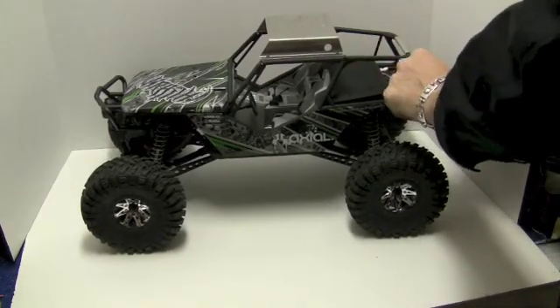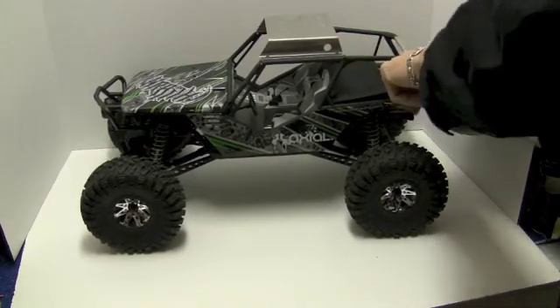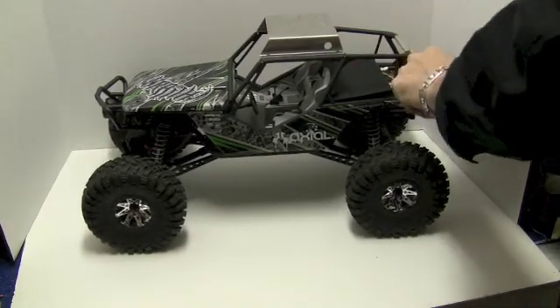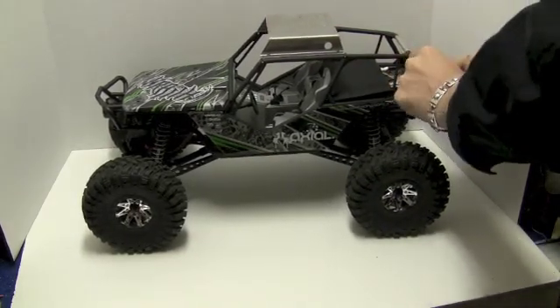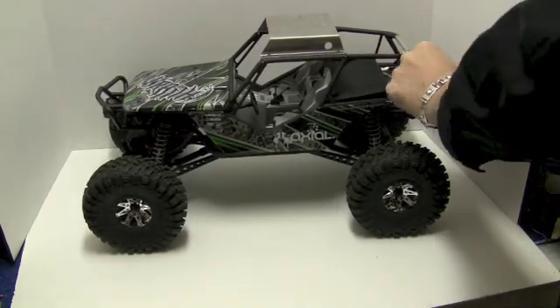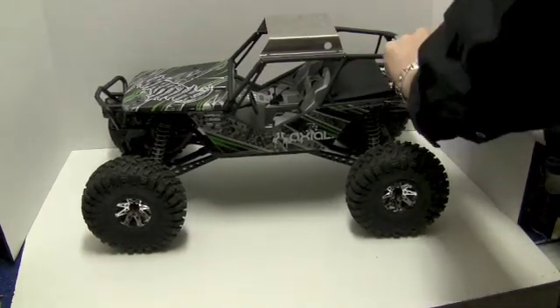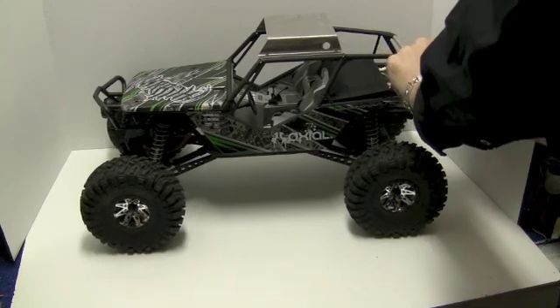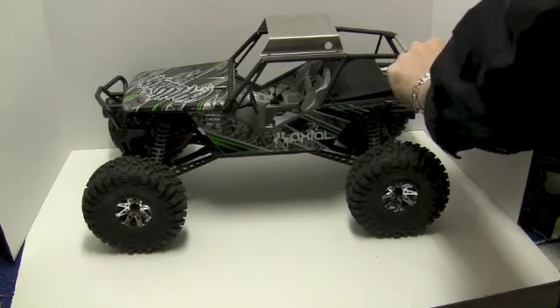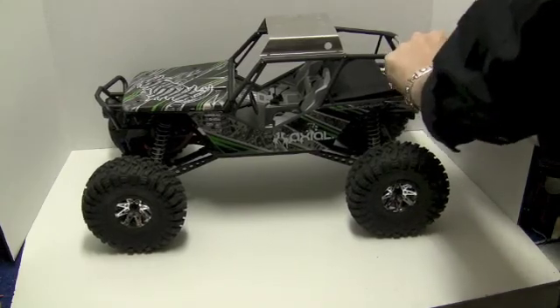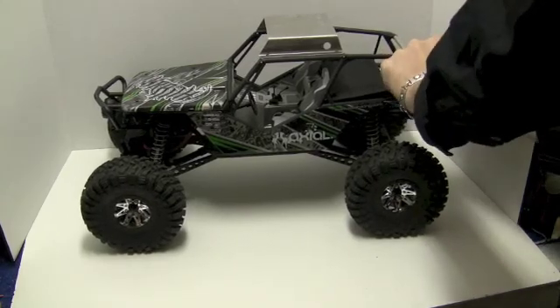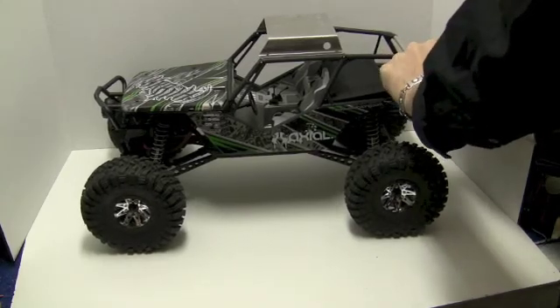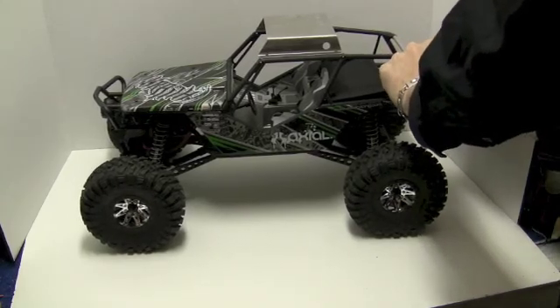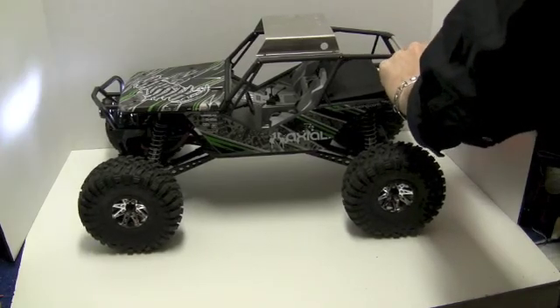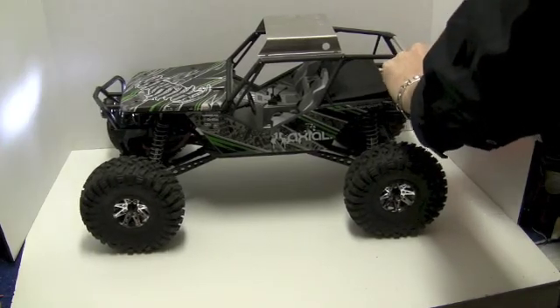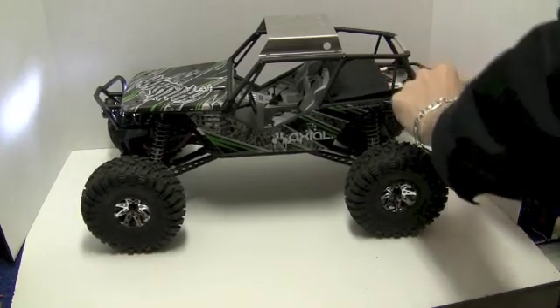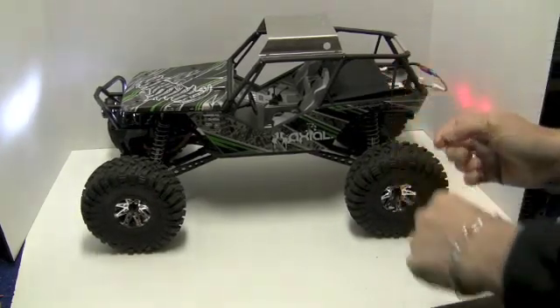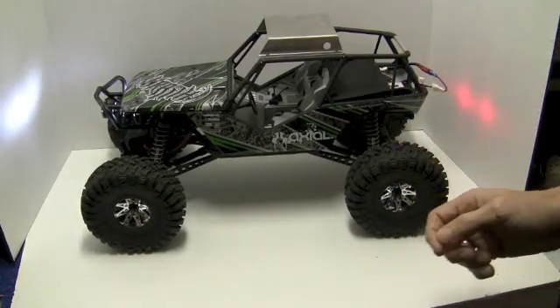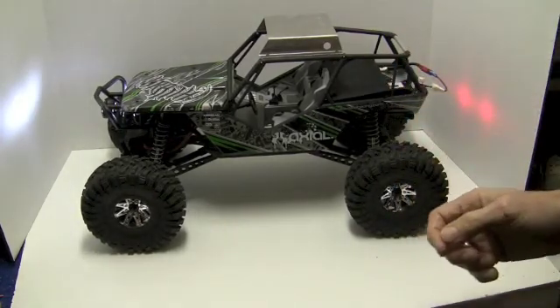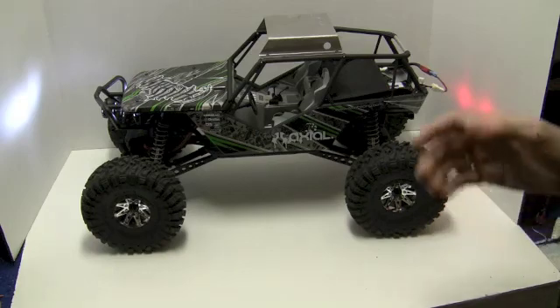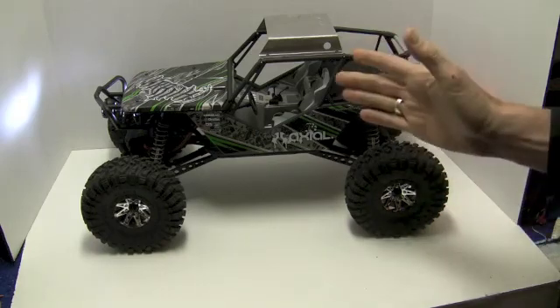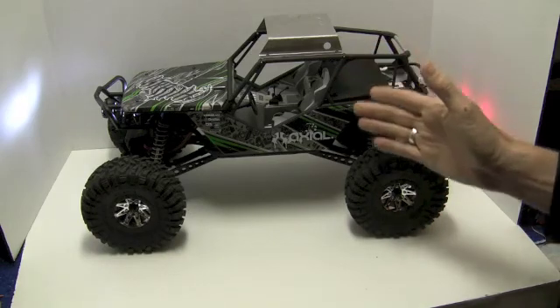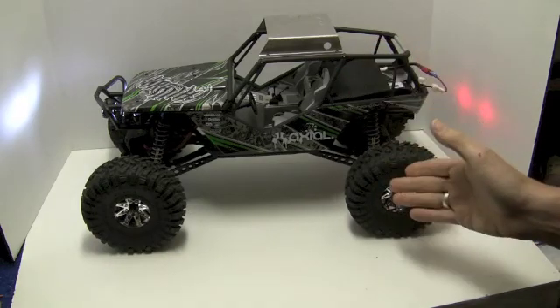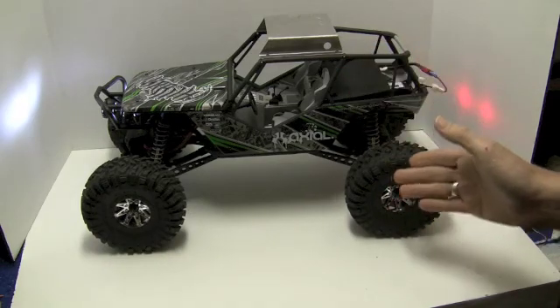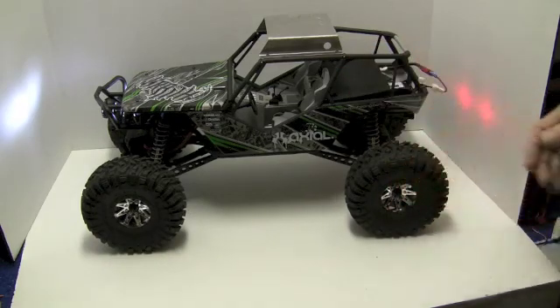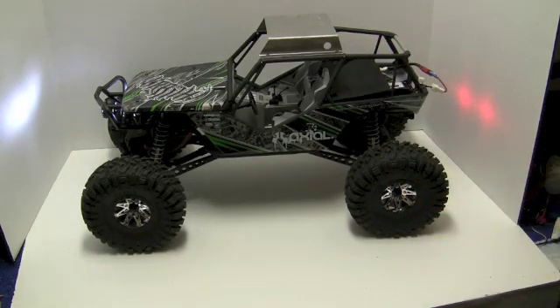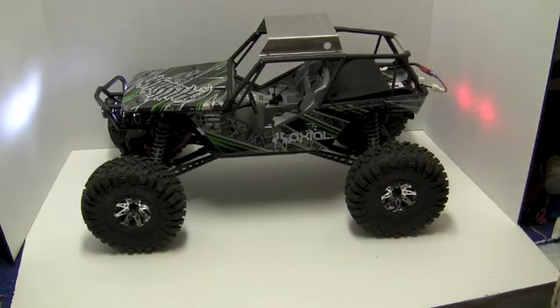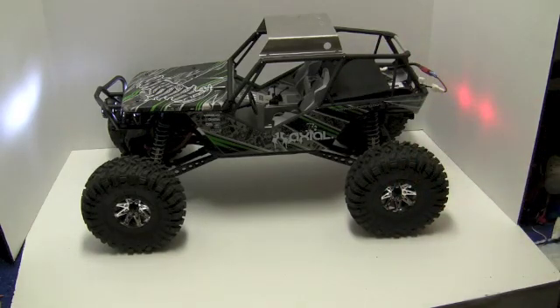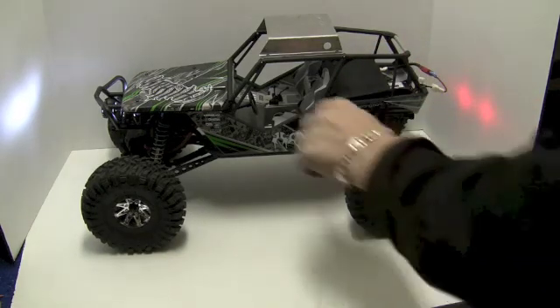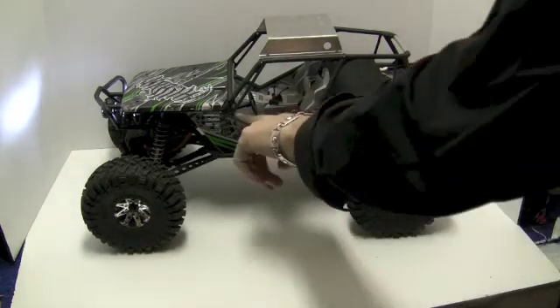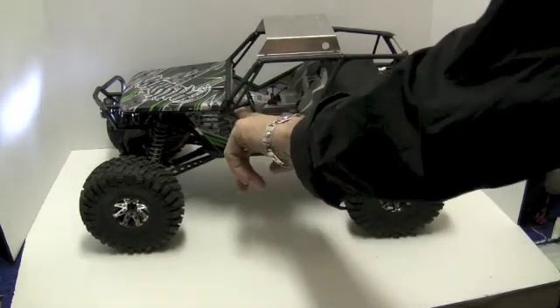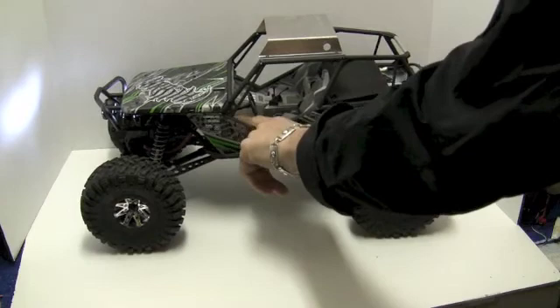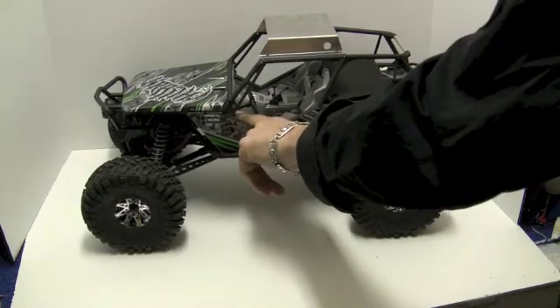With the velcro I can pretty much mount anything I want back here. It'll stay in place and it's in the right area for weight. And I want the camera in the back so you can see the dash and the hood.